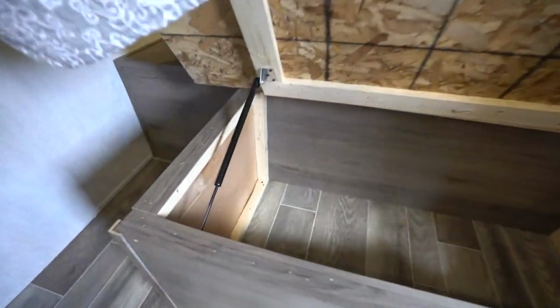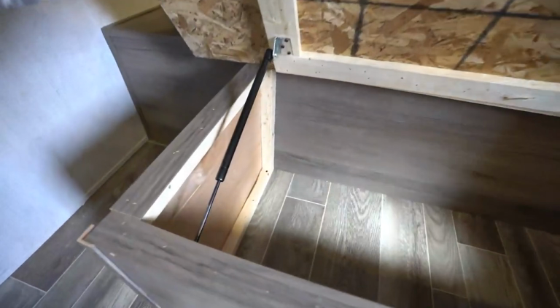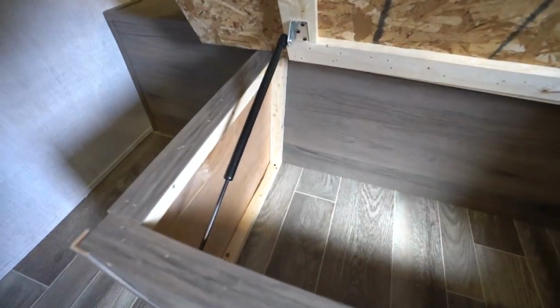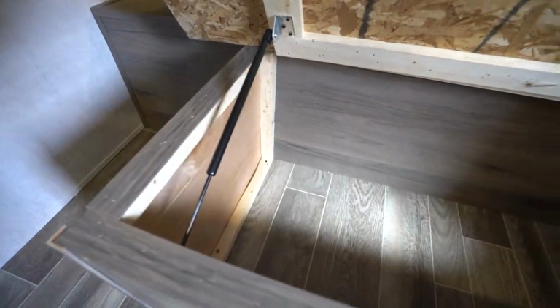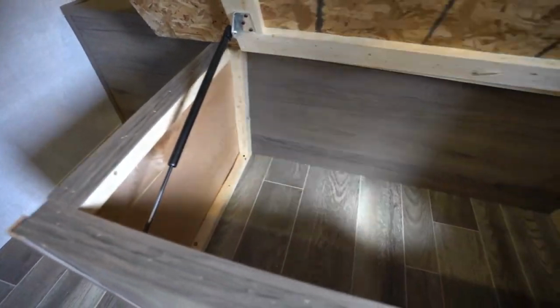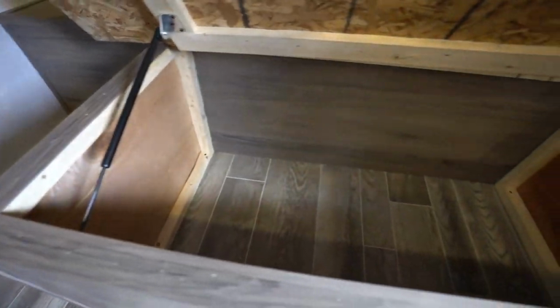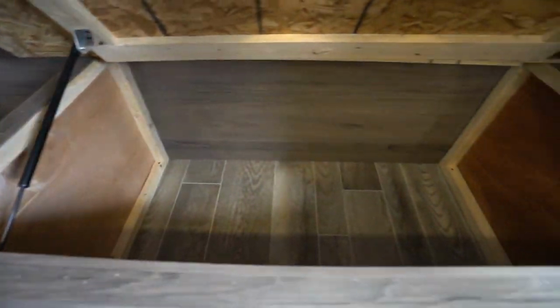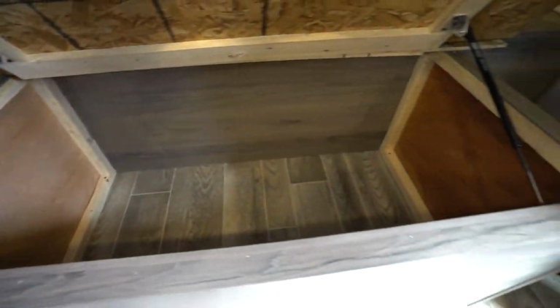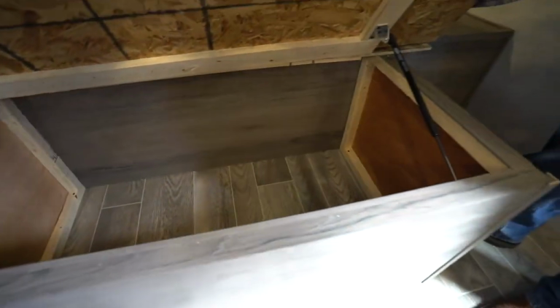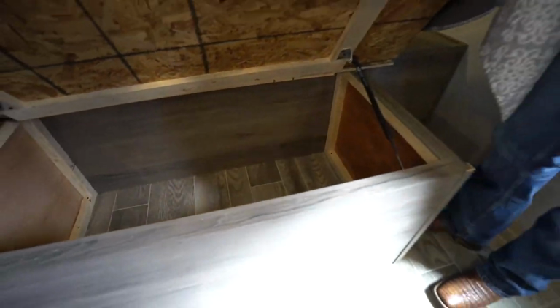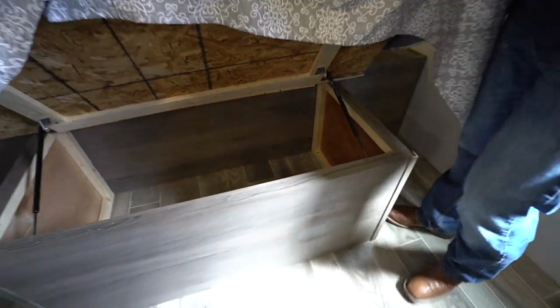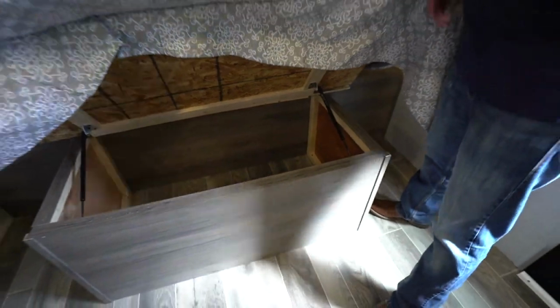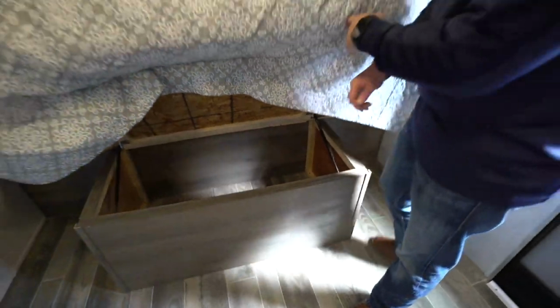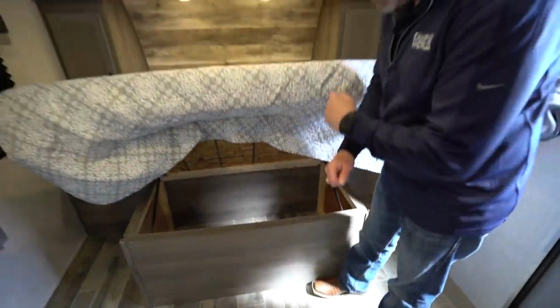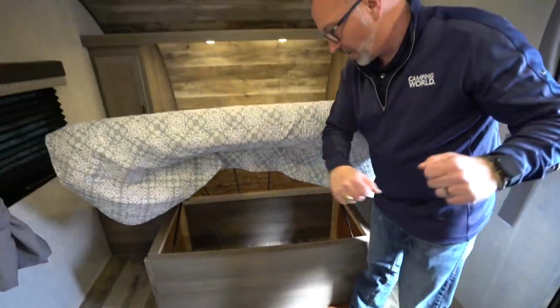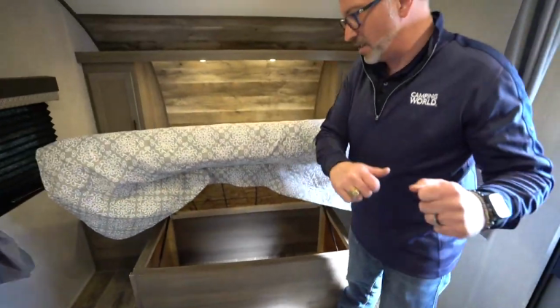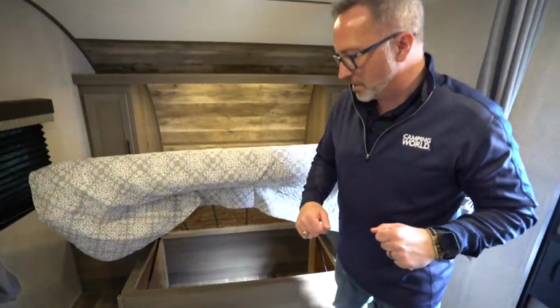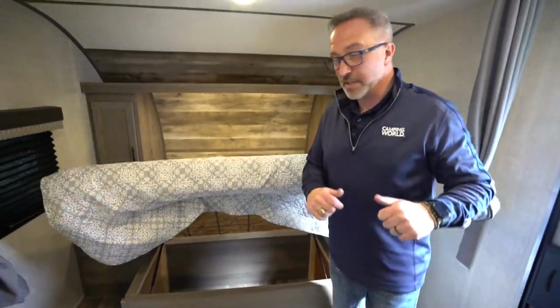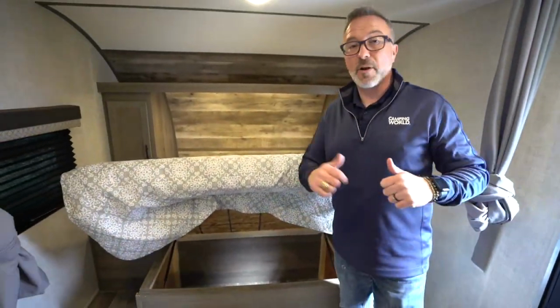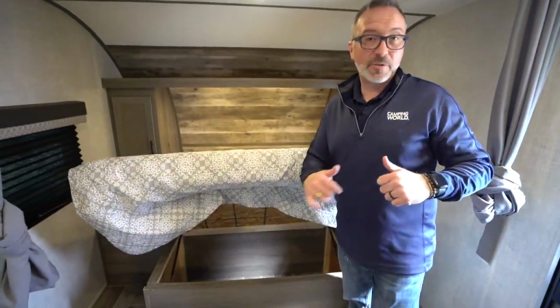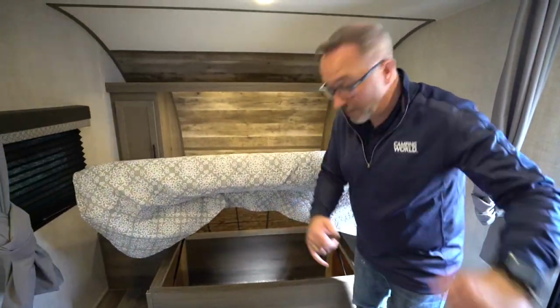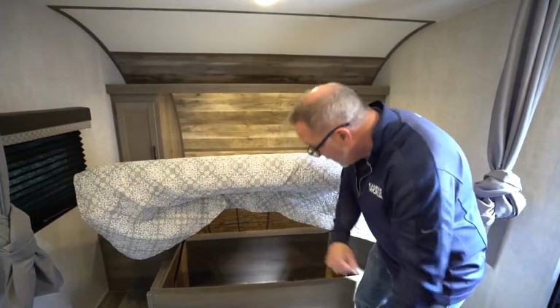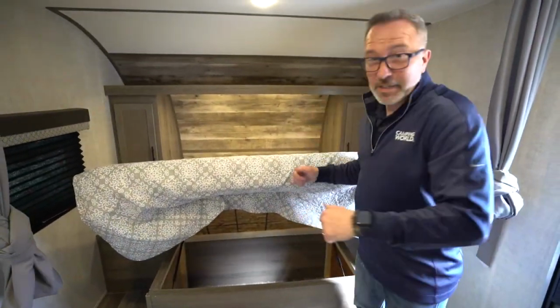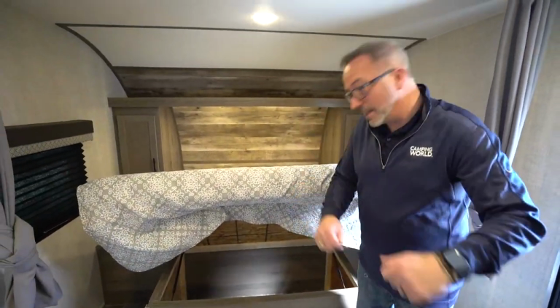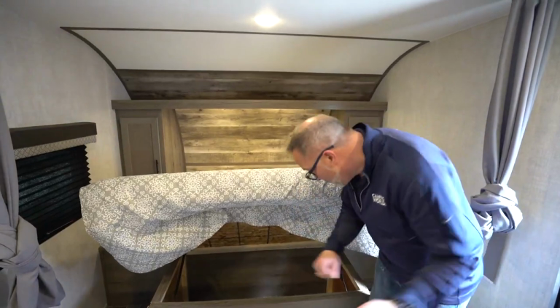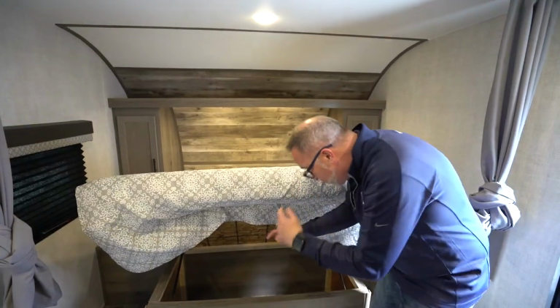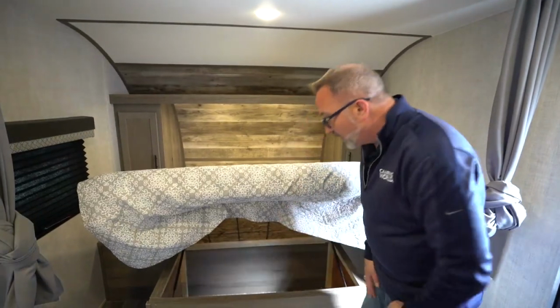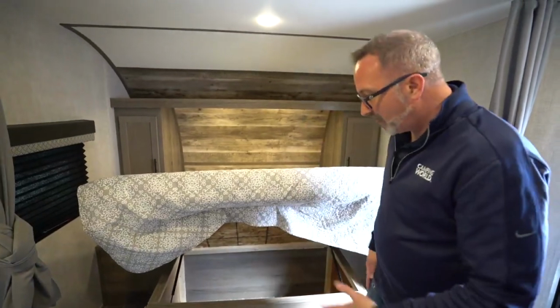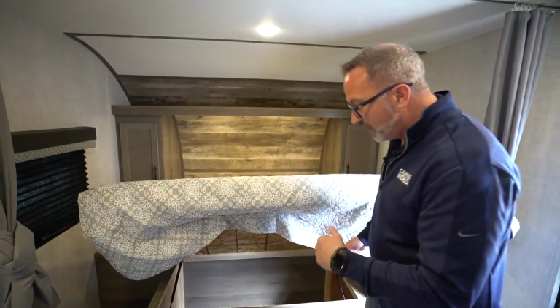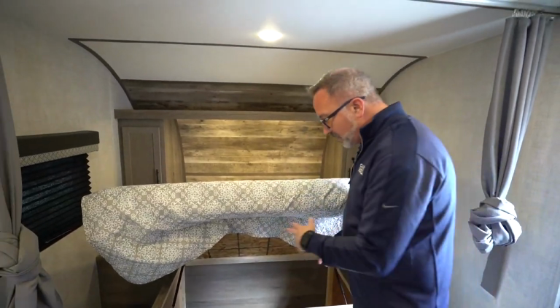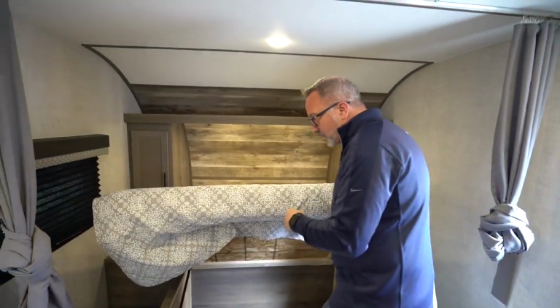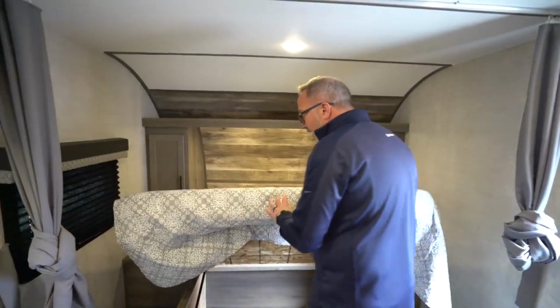Just the little things about RVs these days that make the trip more enjoyable — conveniences like strut-supported storage underneath the bed. That's another thing because when you're out camping and trying to load stuff in, the last thing you want to do is throw out a rotator cuff. Having that strut support on the storage box is very nice.